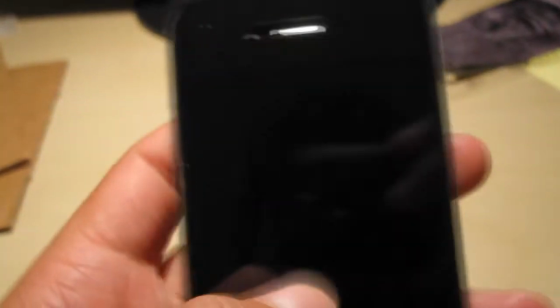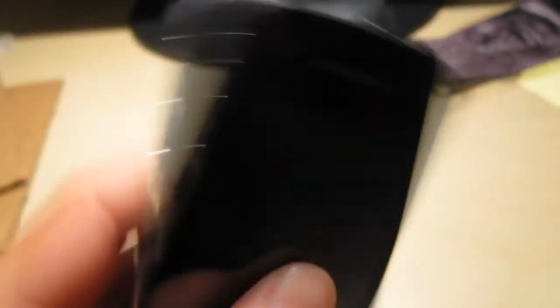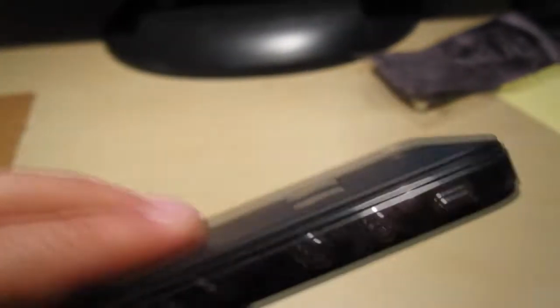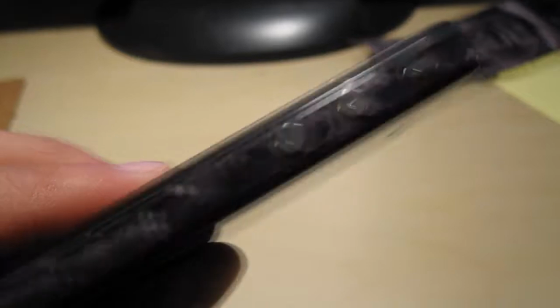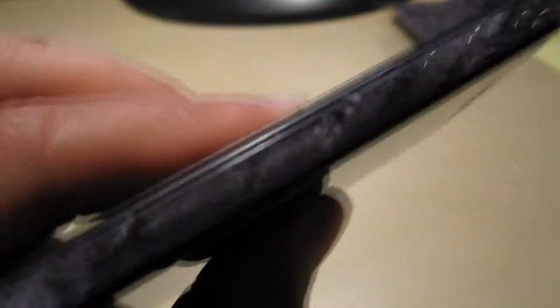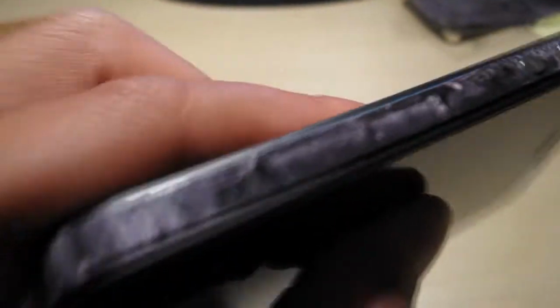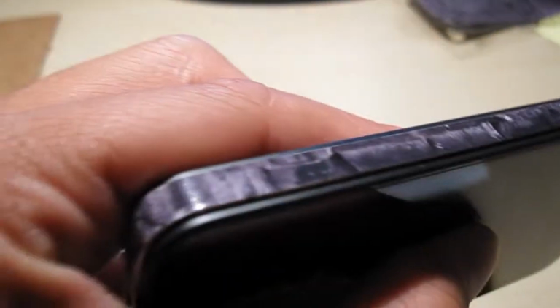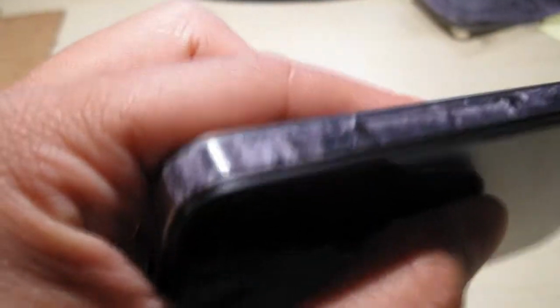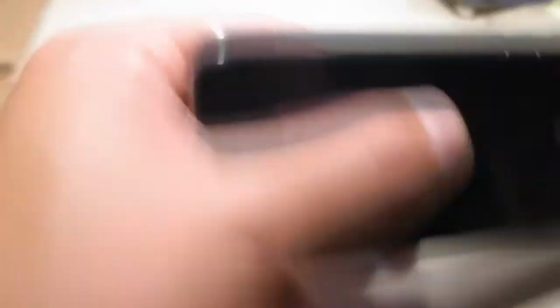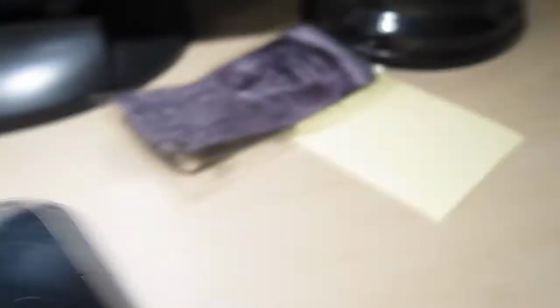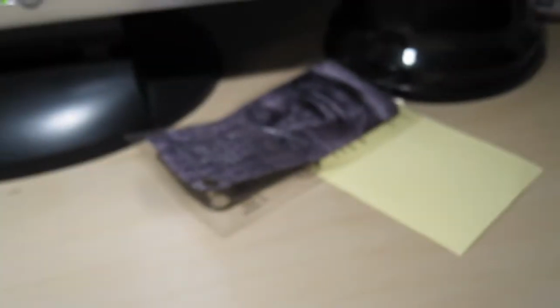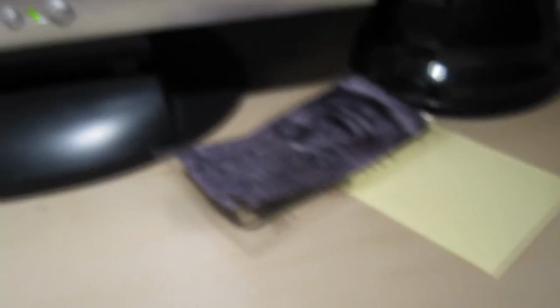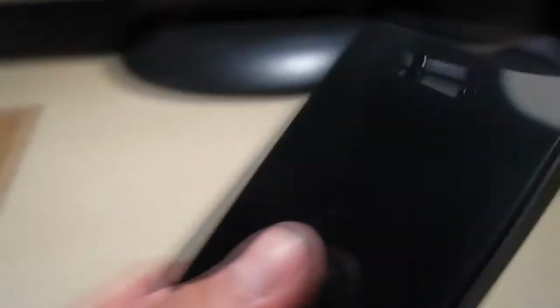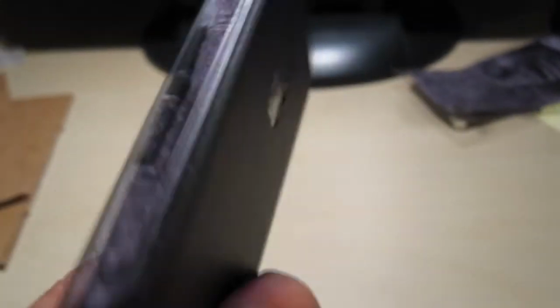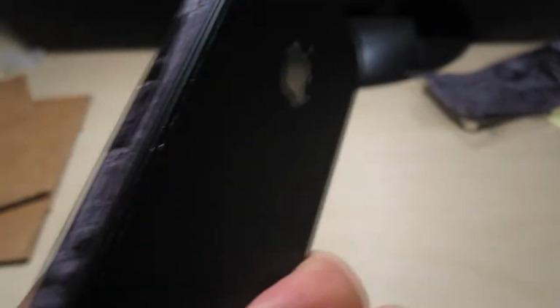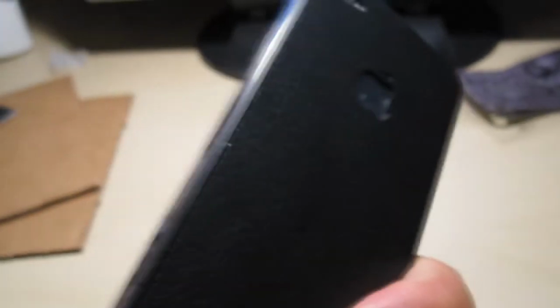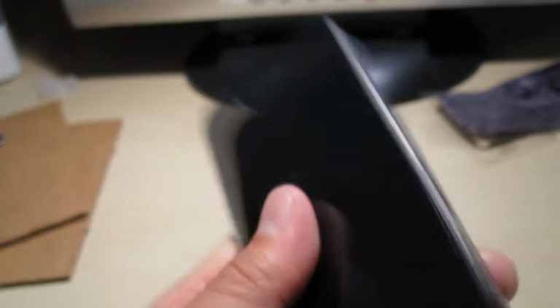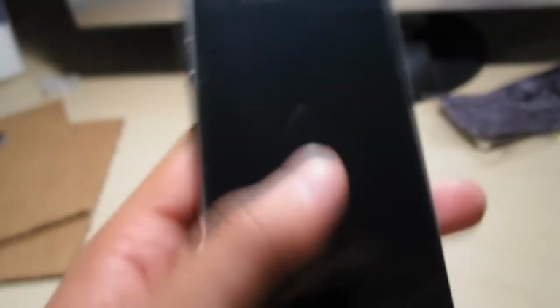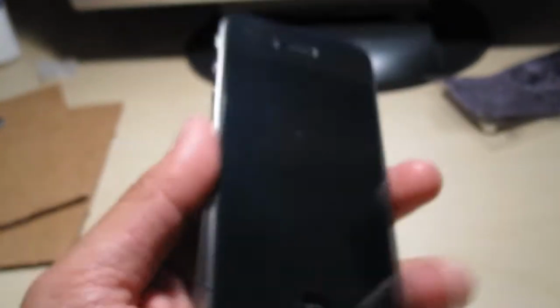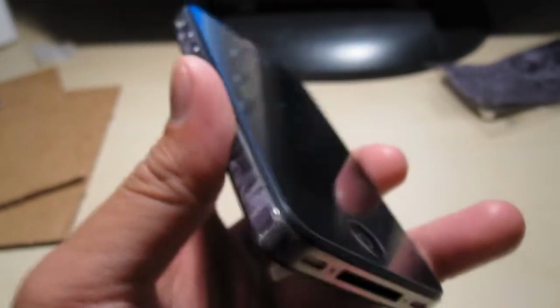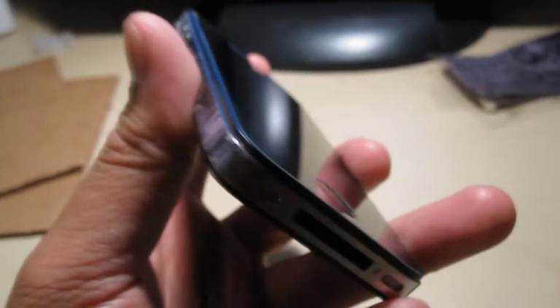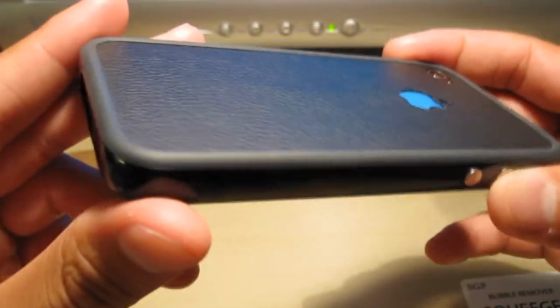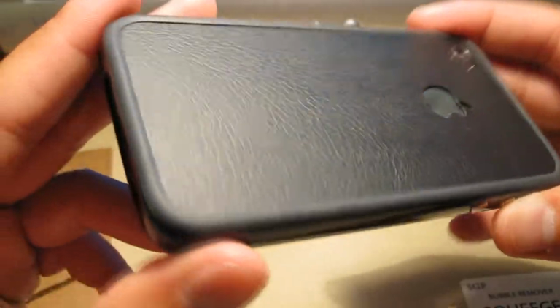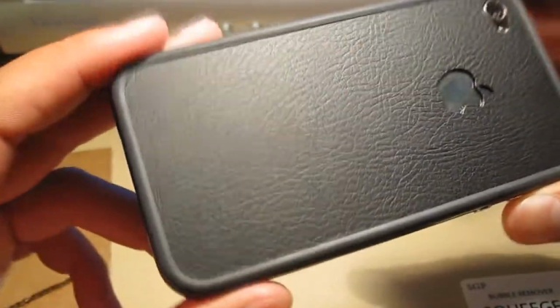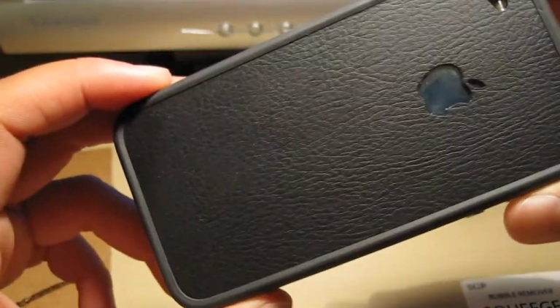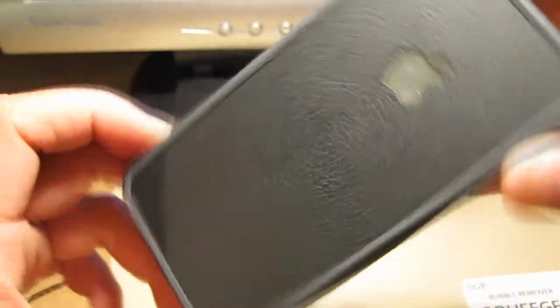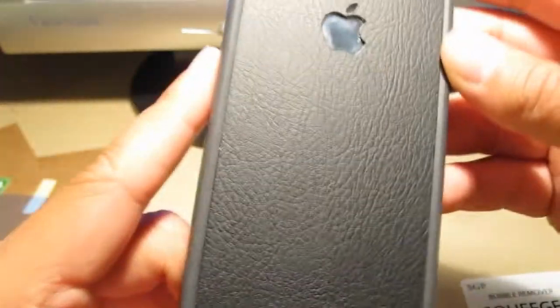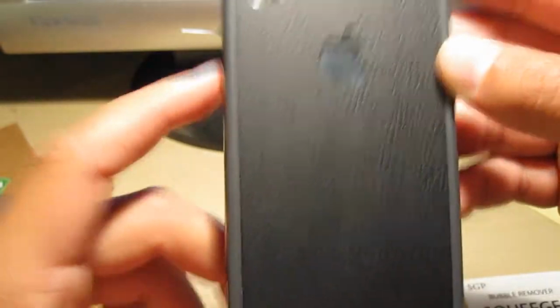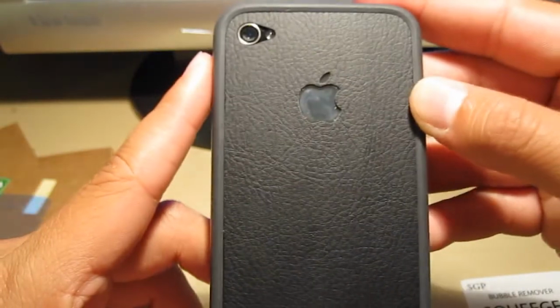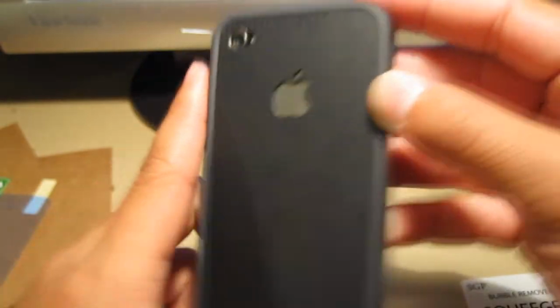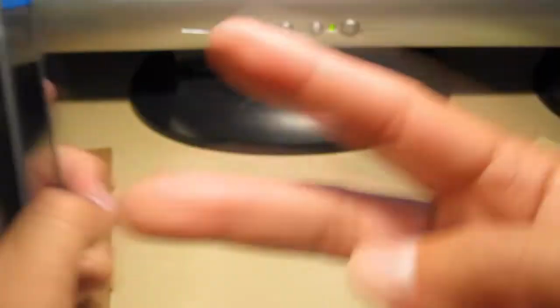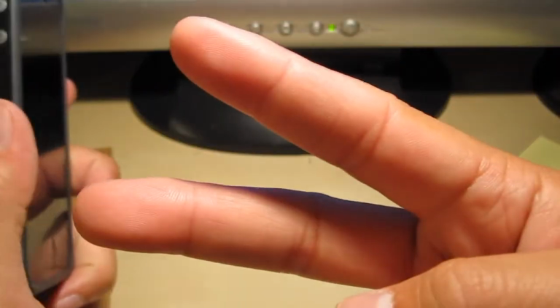You guys should definitely grab it. I'm going to take these little rail guards off from that Jelloskins decal, but otherwise it looks awesome you guys. Thanks for tuning in — this is Tim from Tim's Tech Blog, checking out of here. Peace.